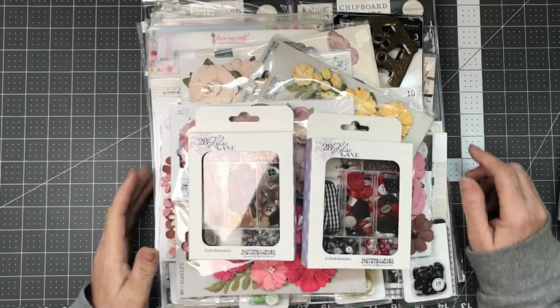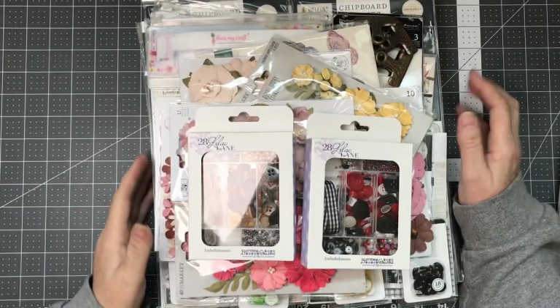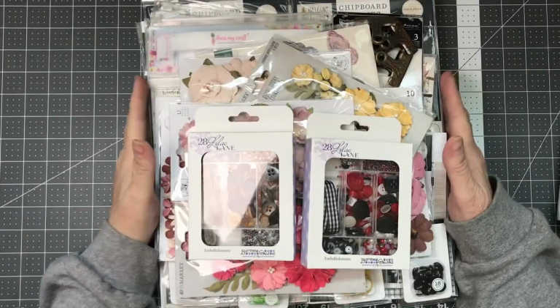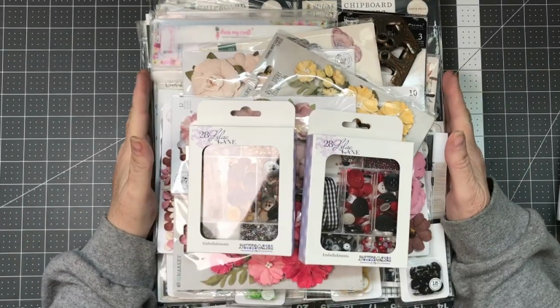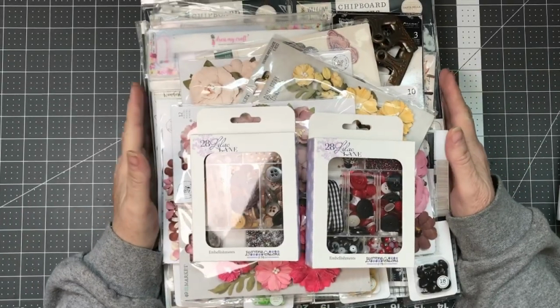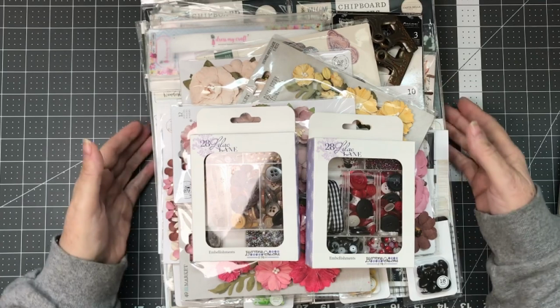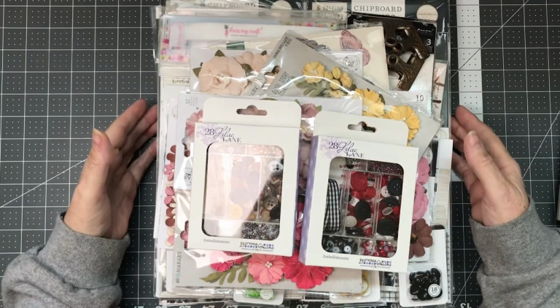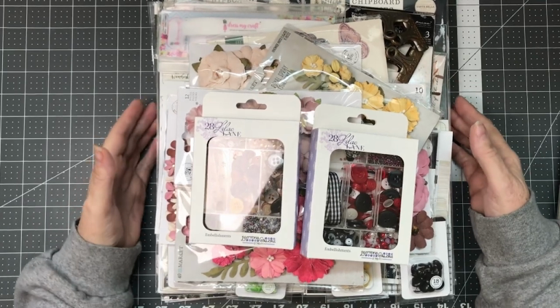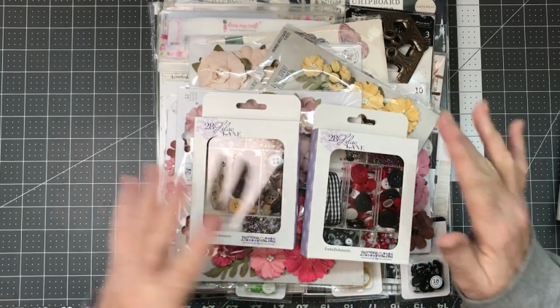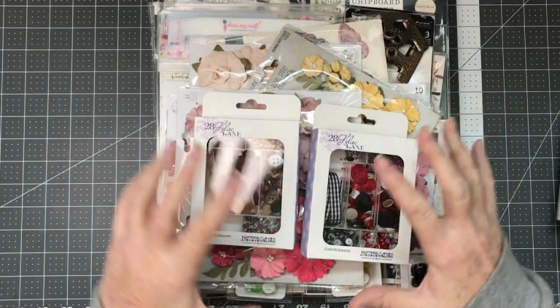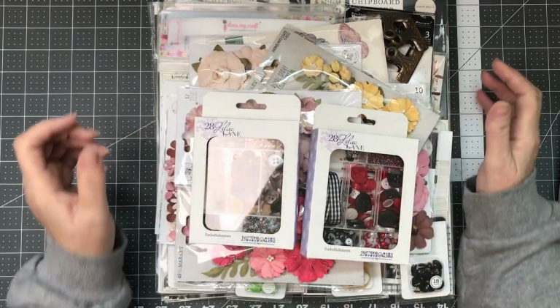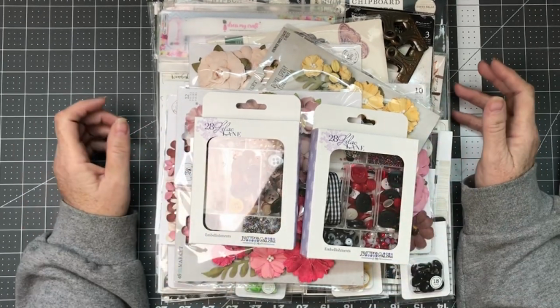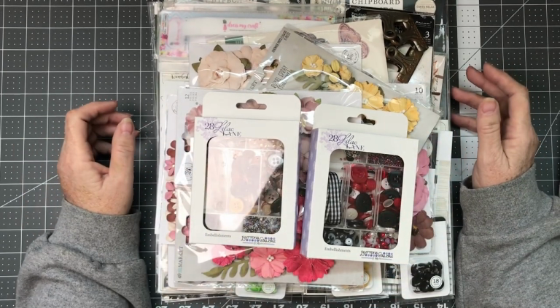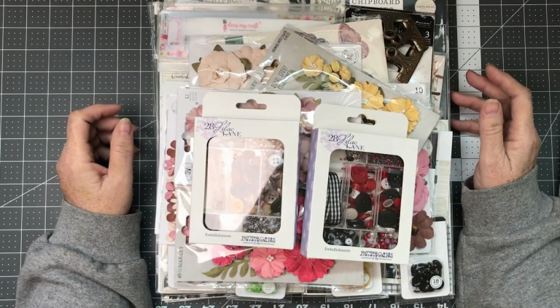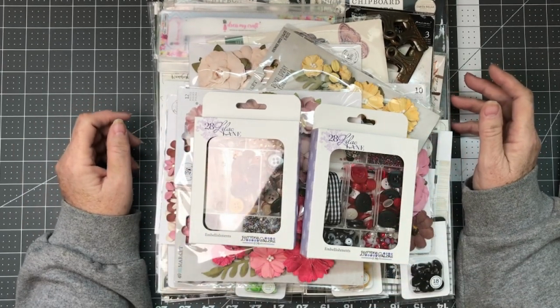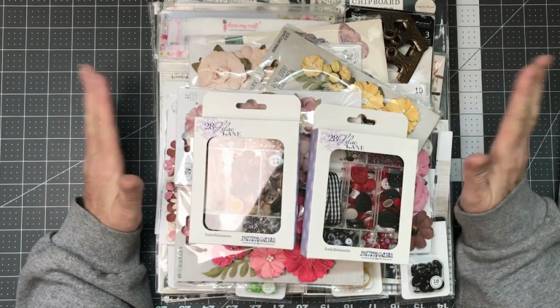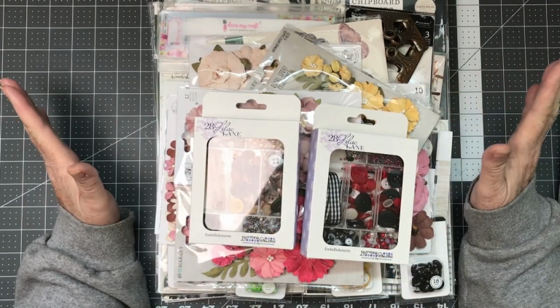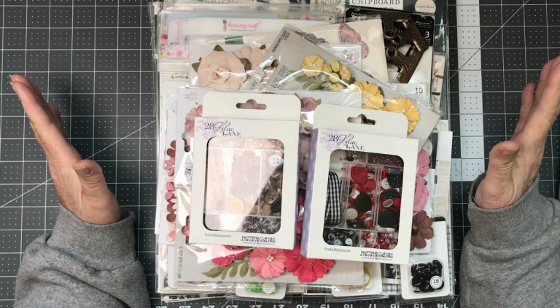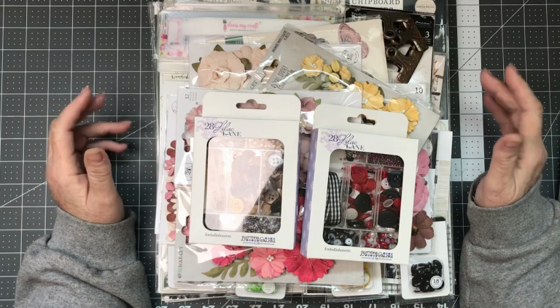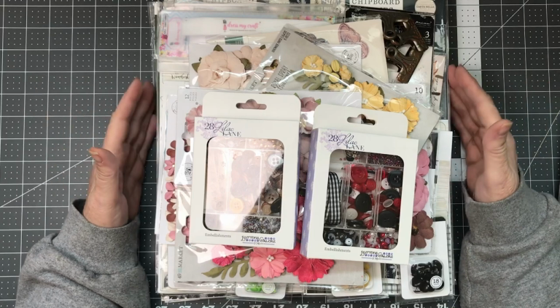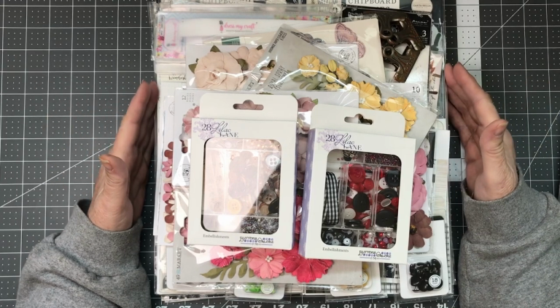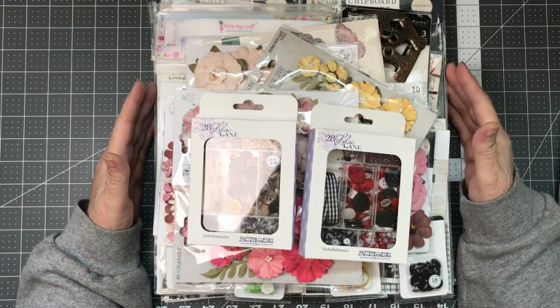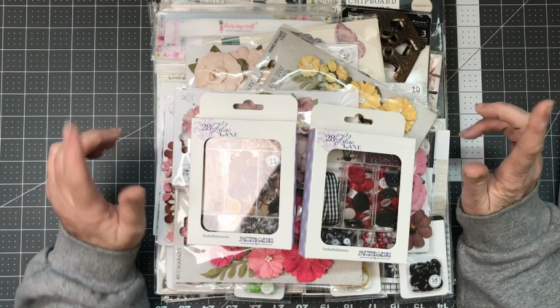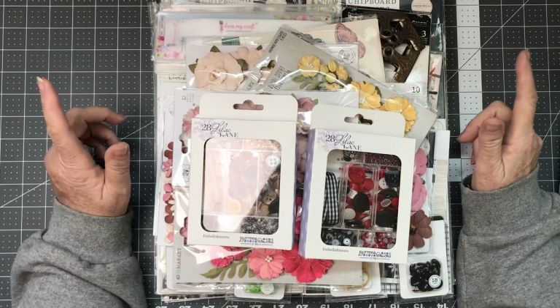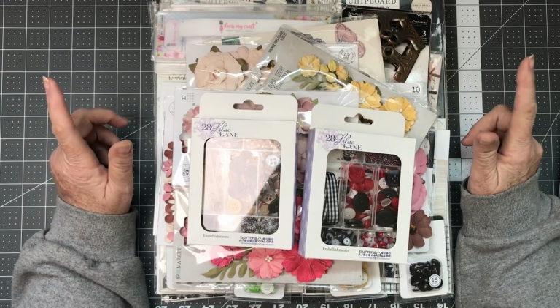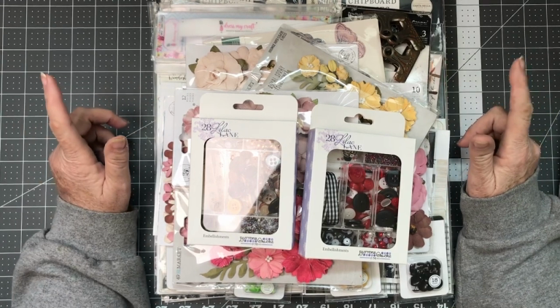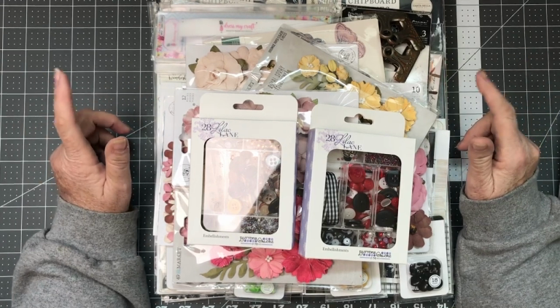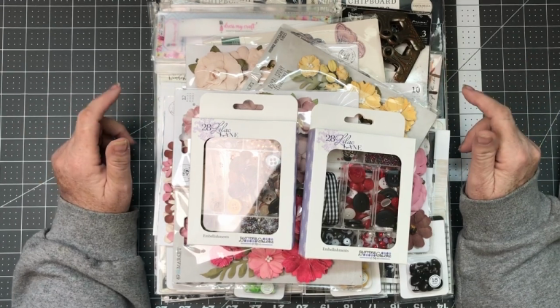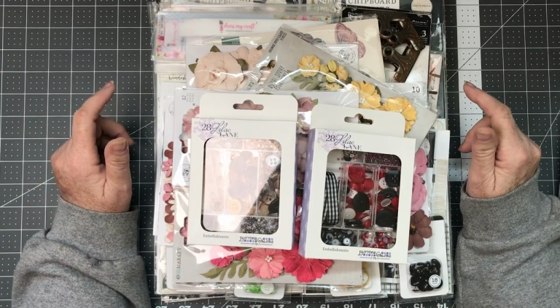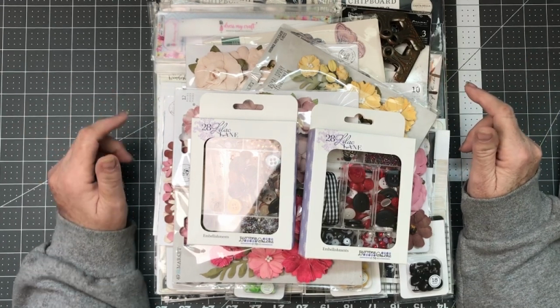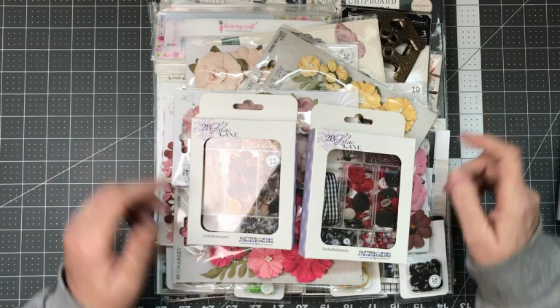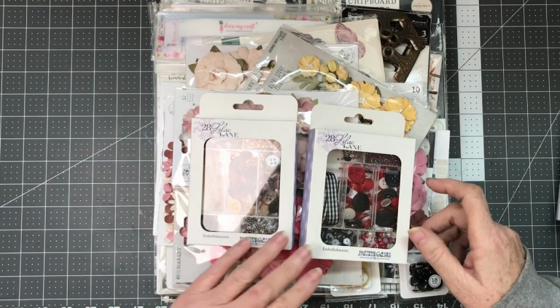Okay Crafters, I've gotten it out of the big package. There might be some crinkling as we go along here, but most of it I don't believe needs to be opened up. Bear with me if there's a little bit of crinkling, just close your ears.